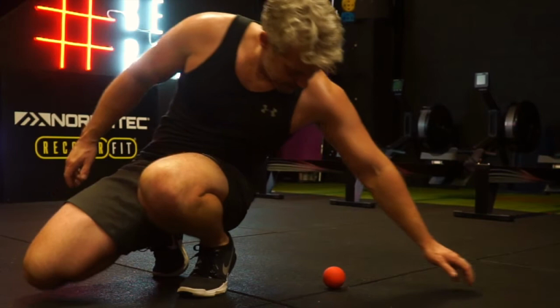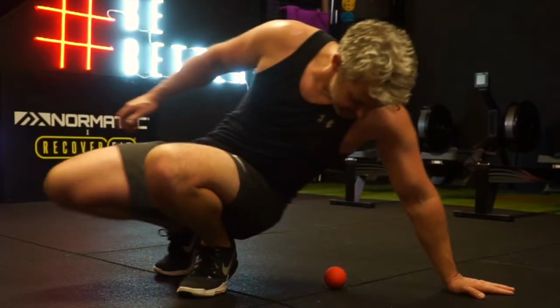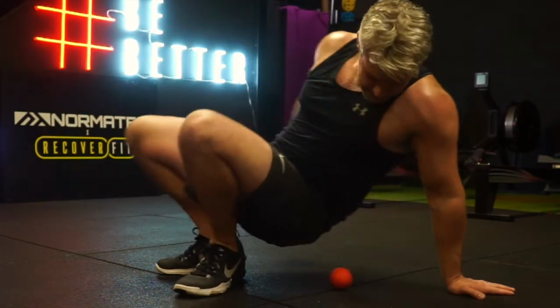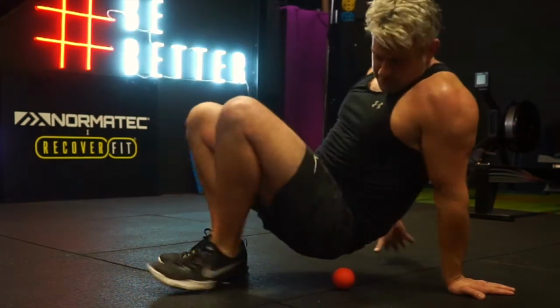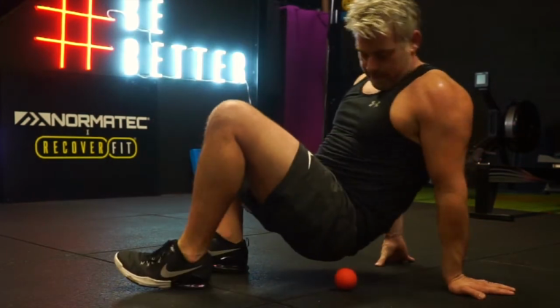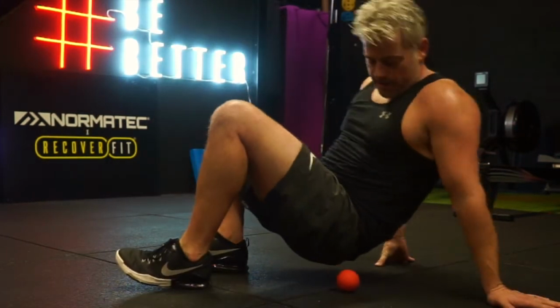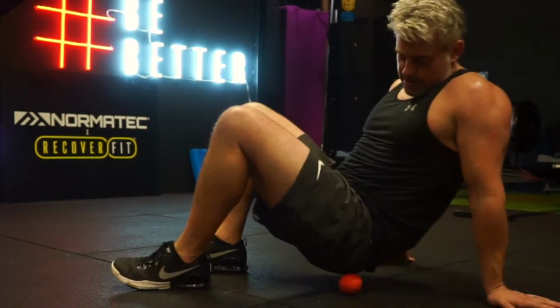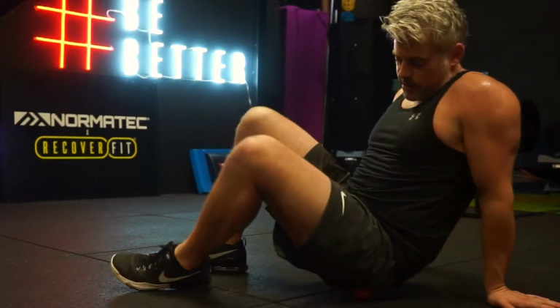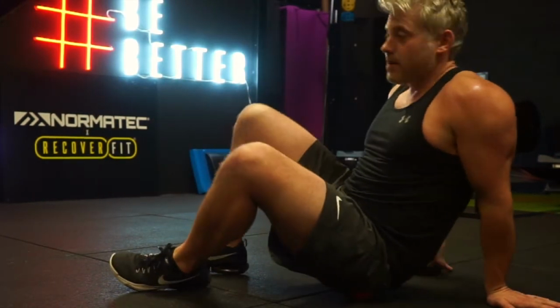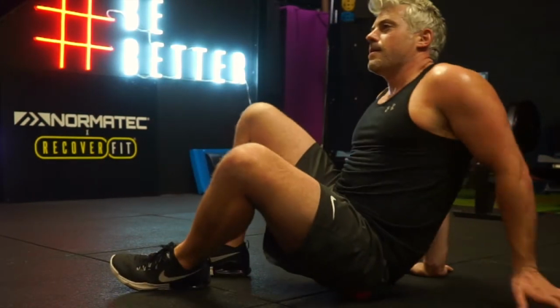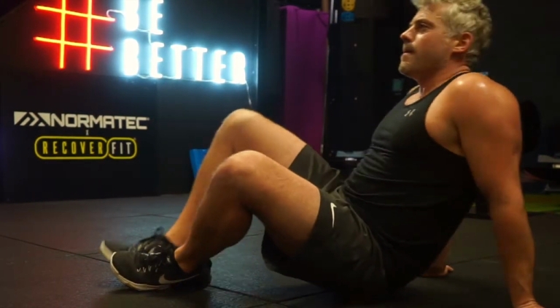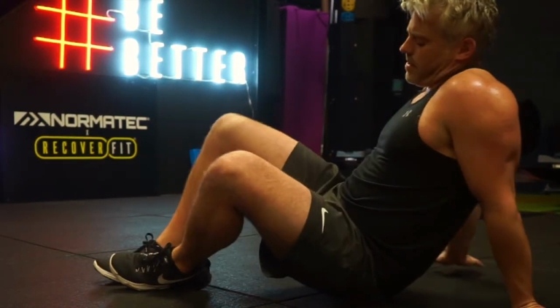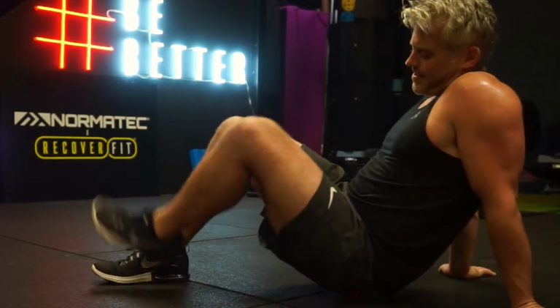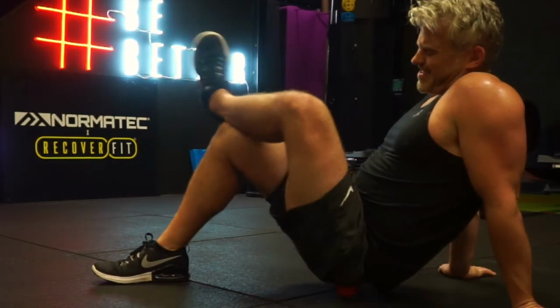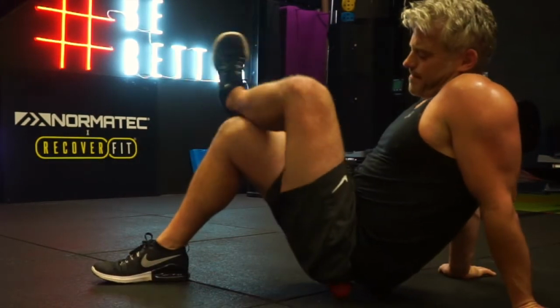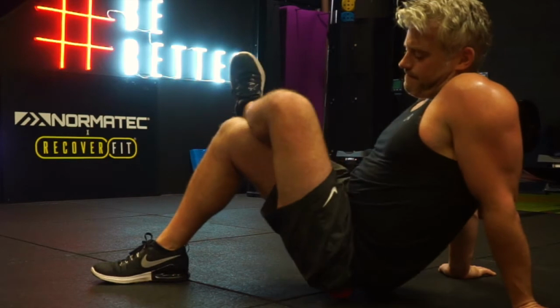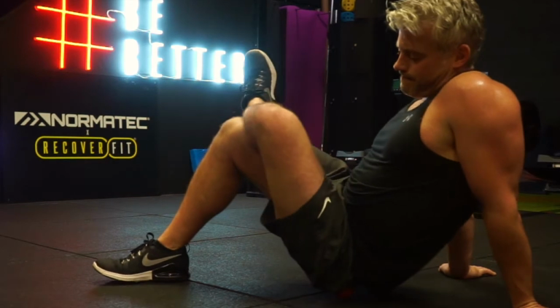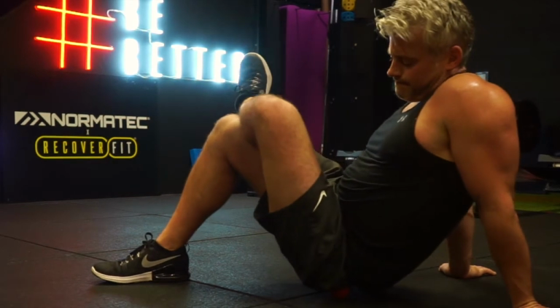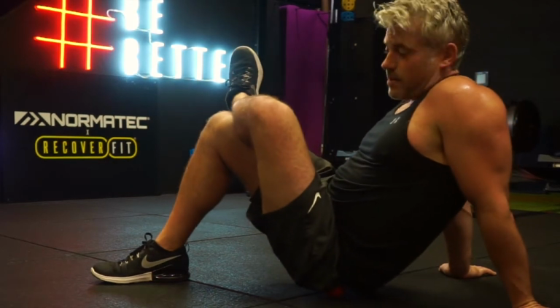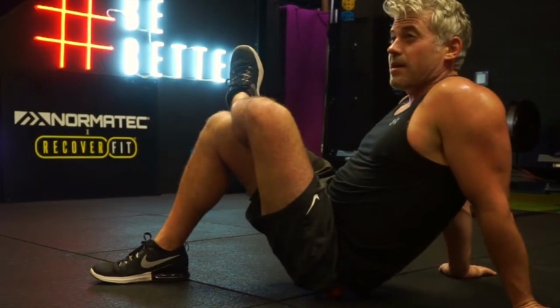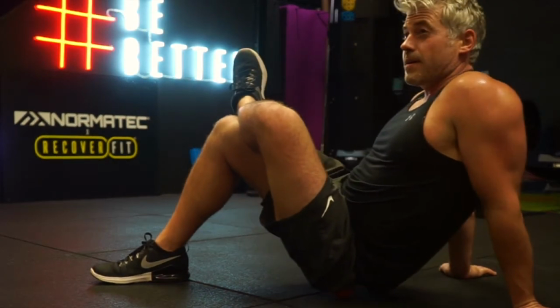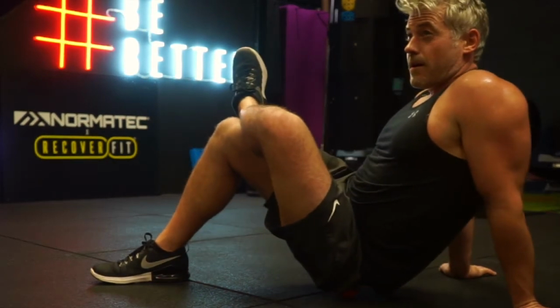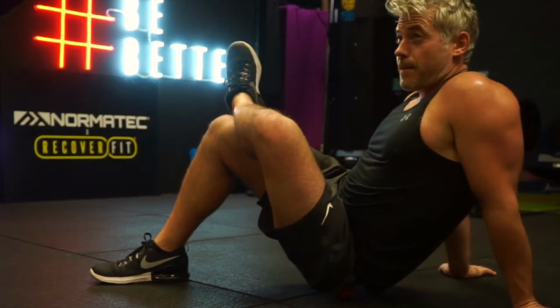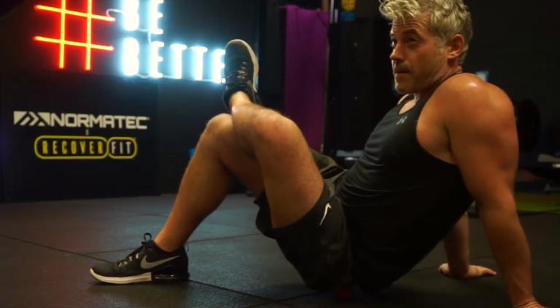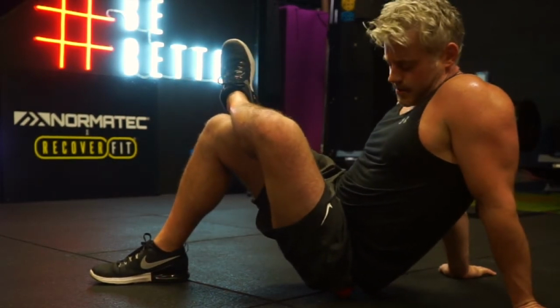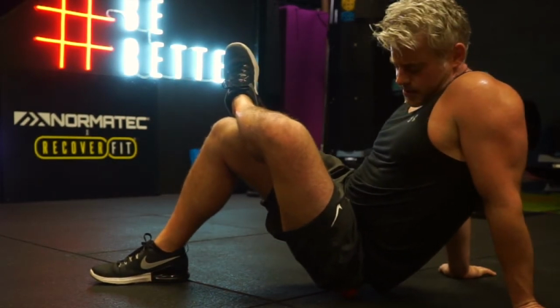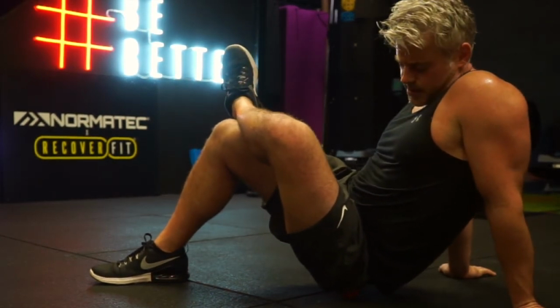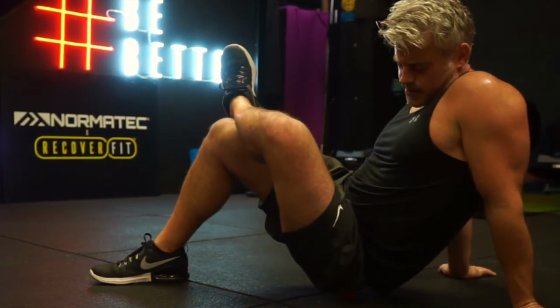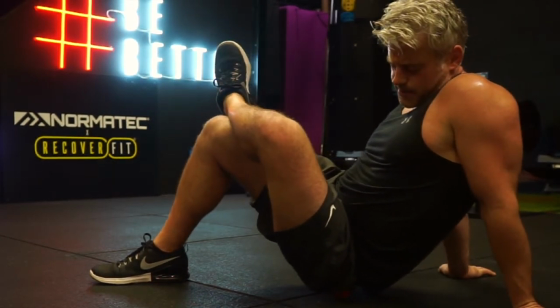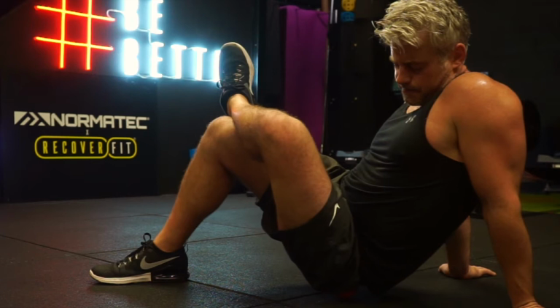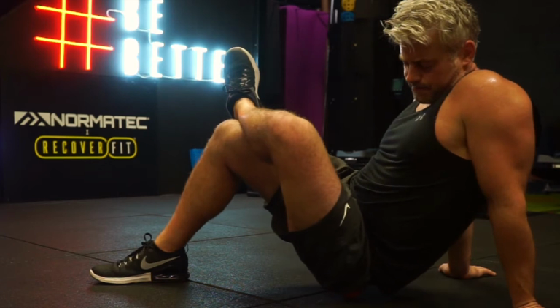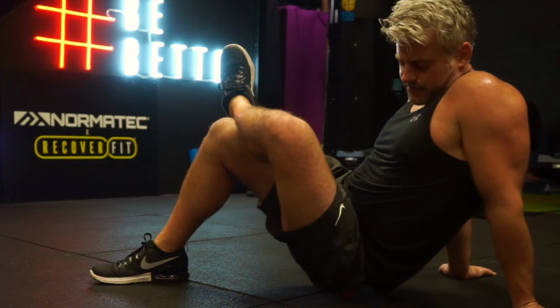Now I'm using a massage ball — a solid ball — which gets a lot more deeply into the muscle and is a lot more specific on the area that you're rolling.